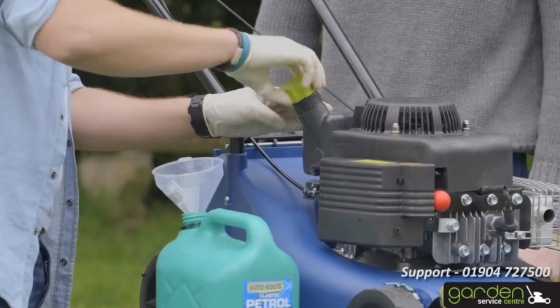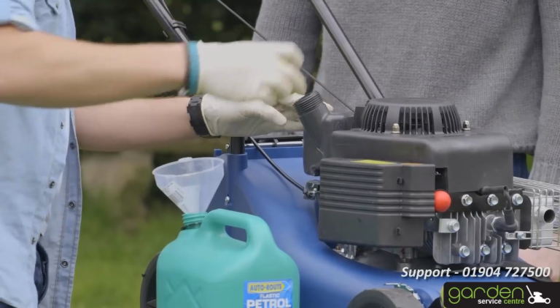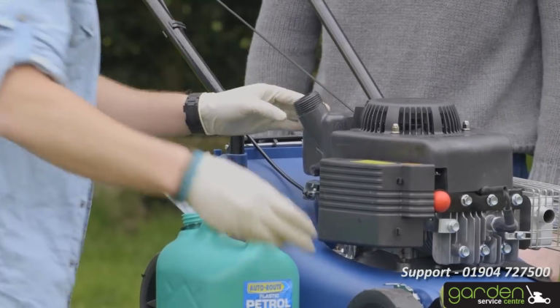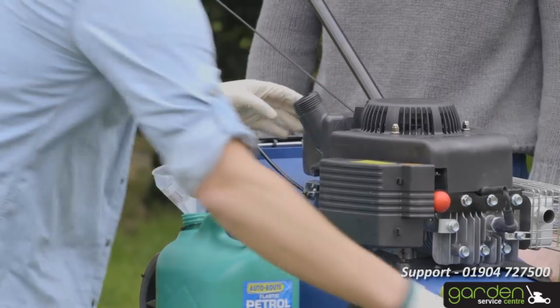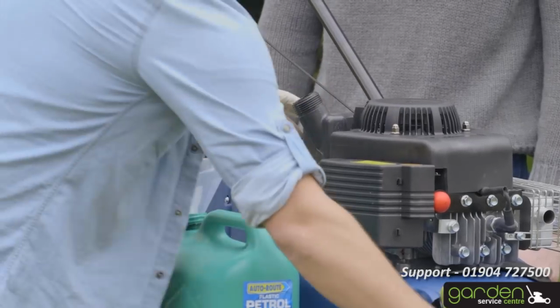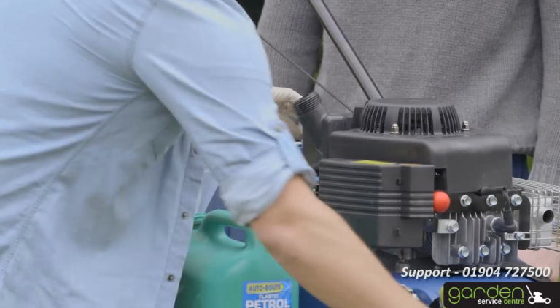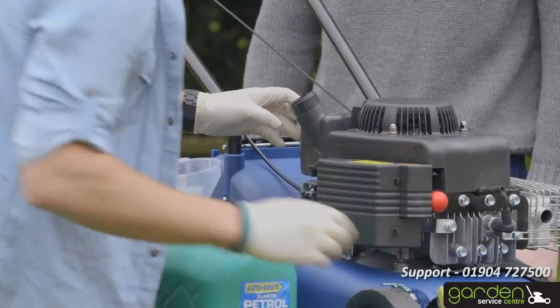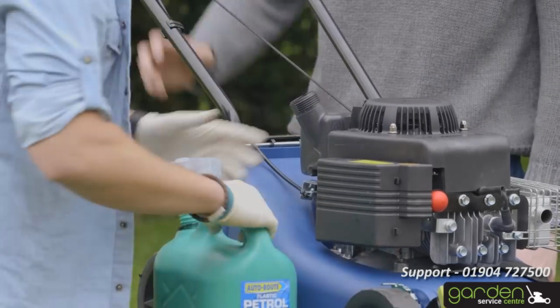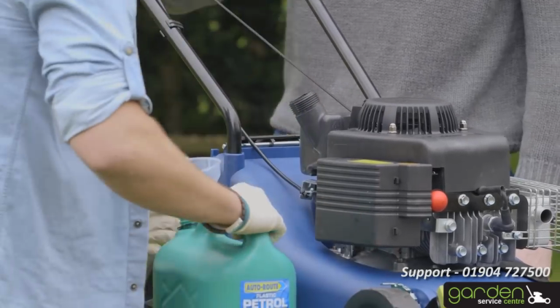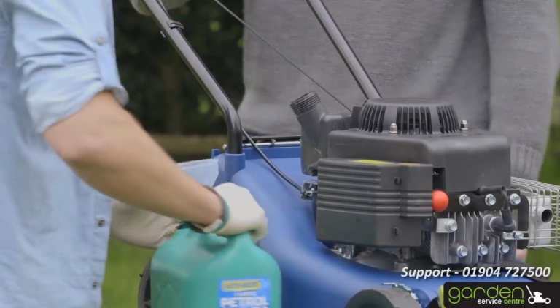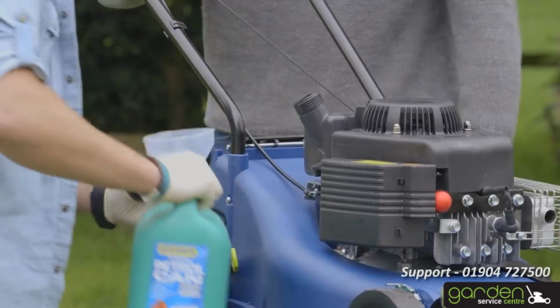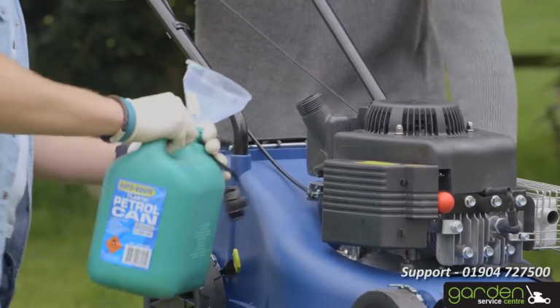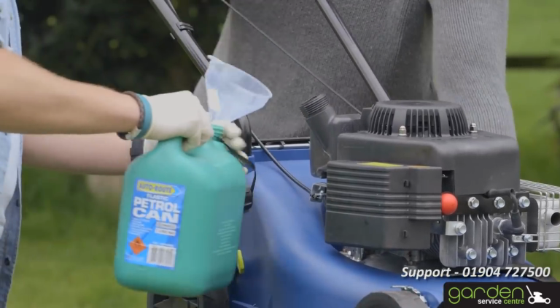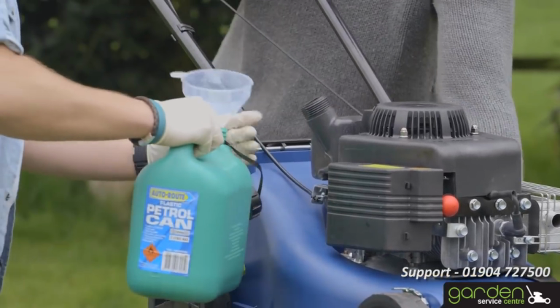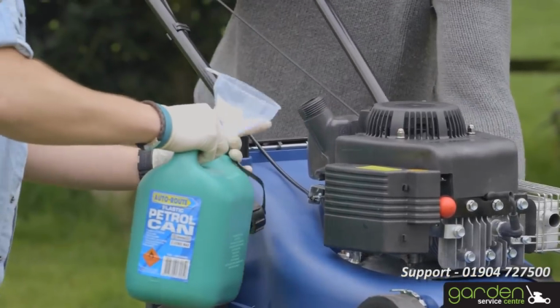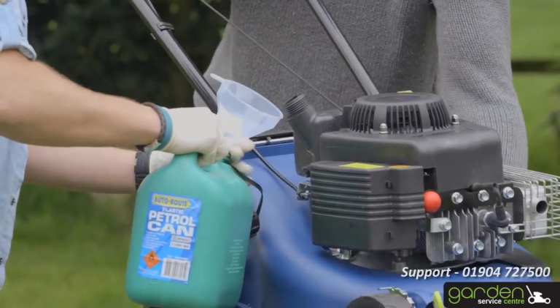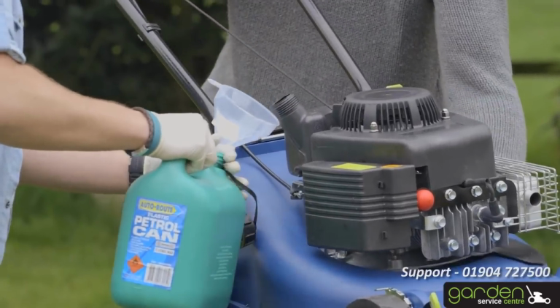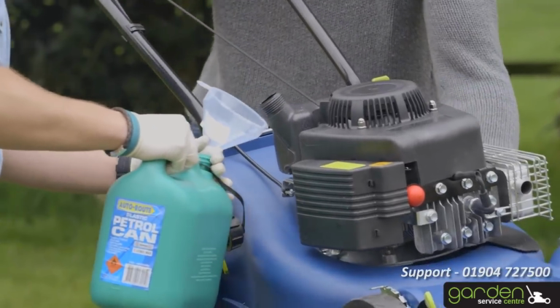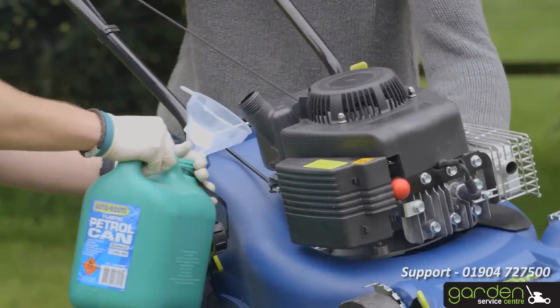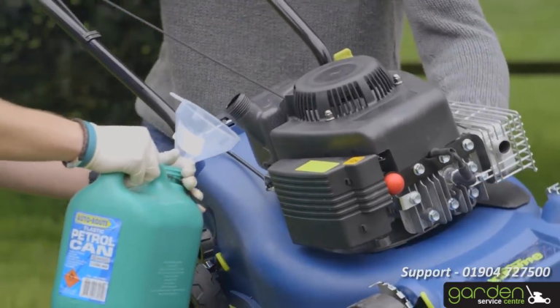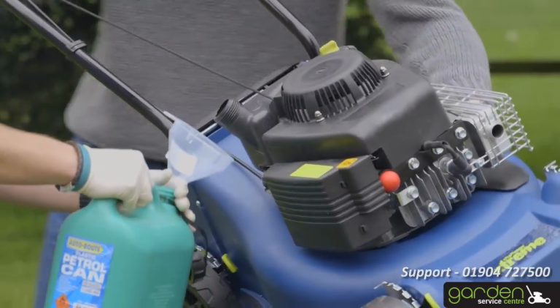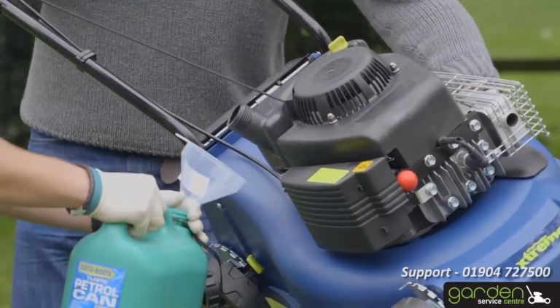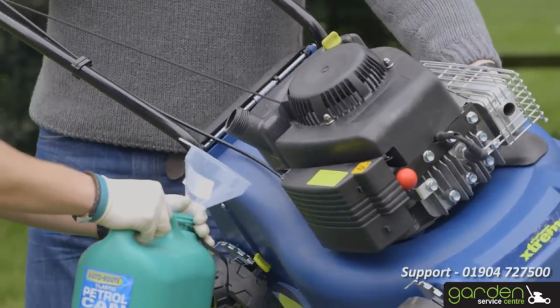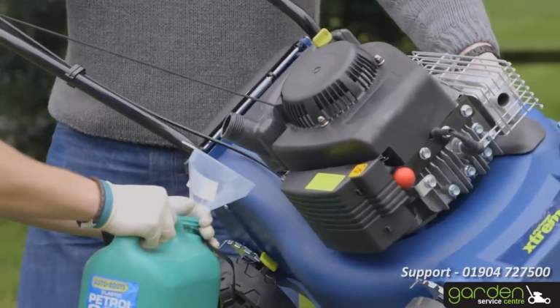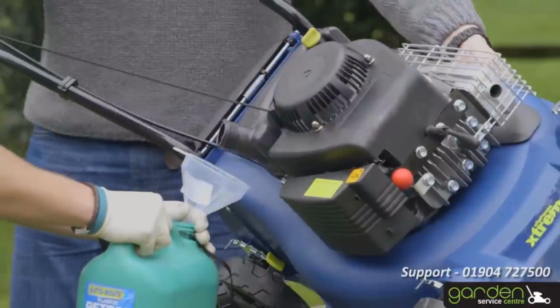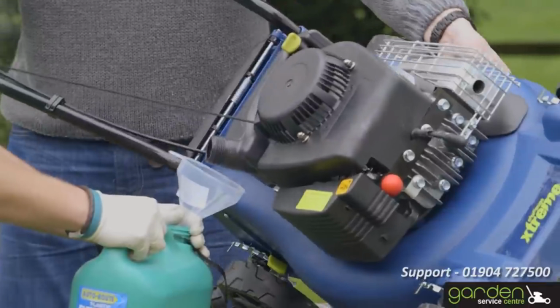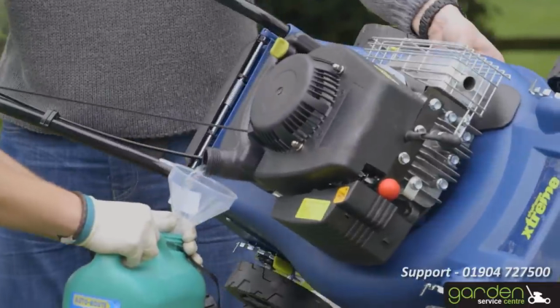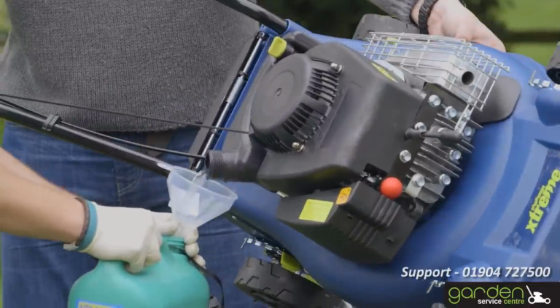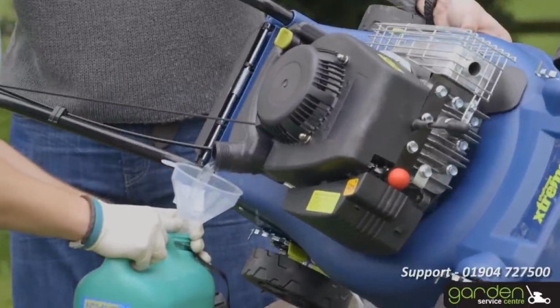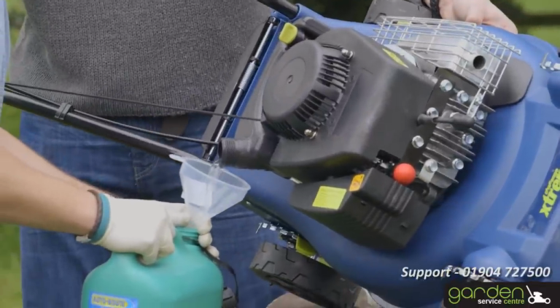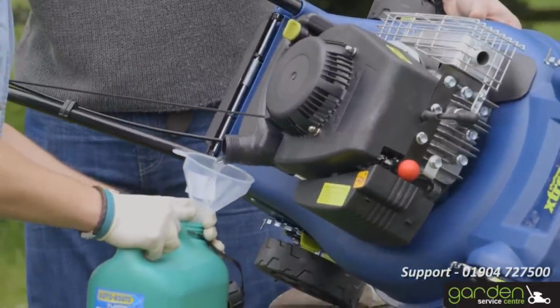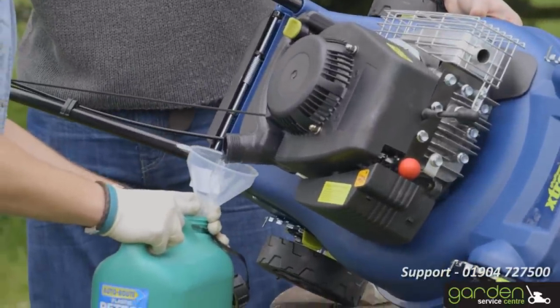Remove the fuel filler cap and tilt the mower to the right. Start fuel emptying into your container. You may want someone to help you with this.